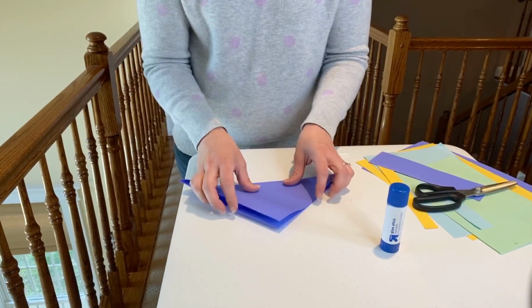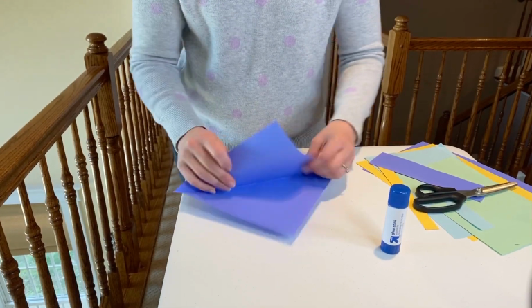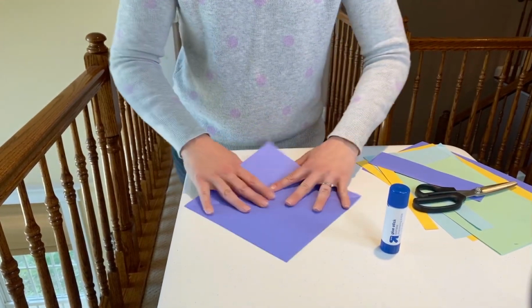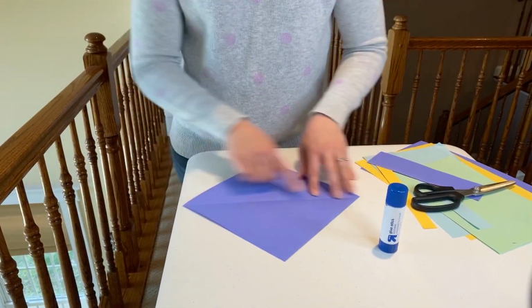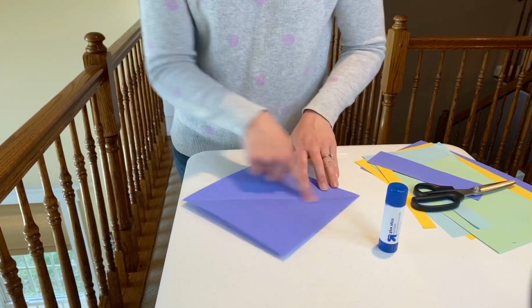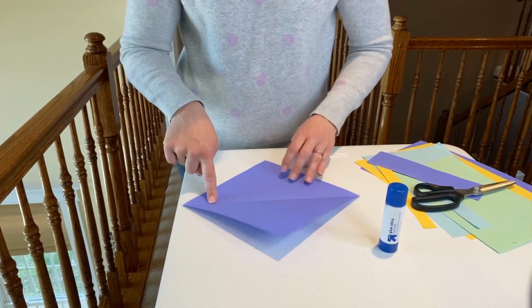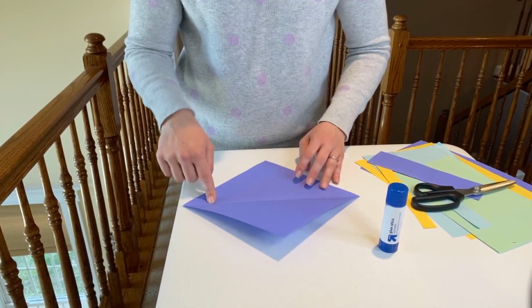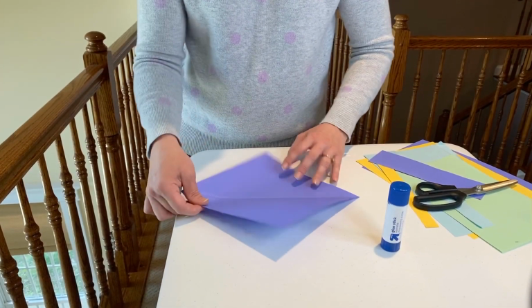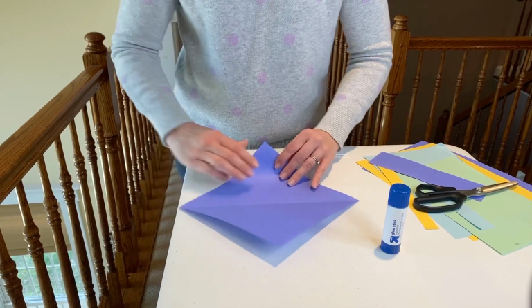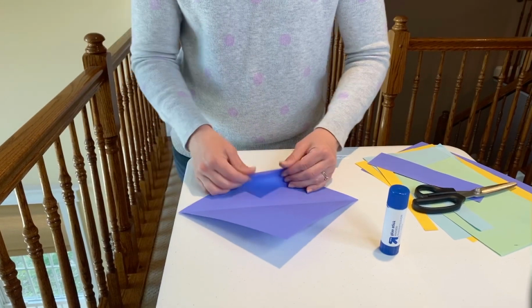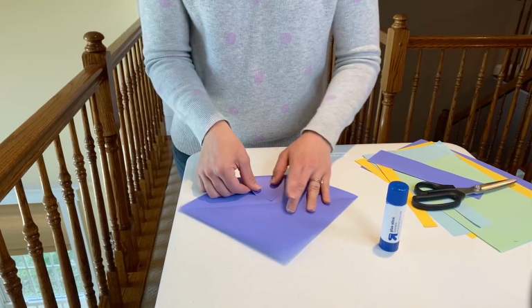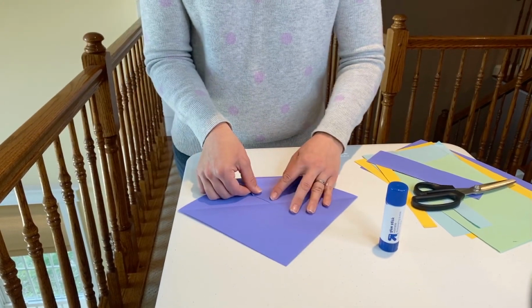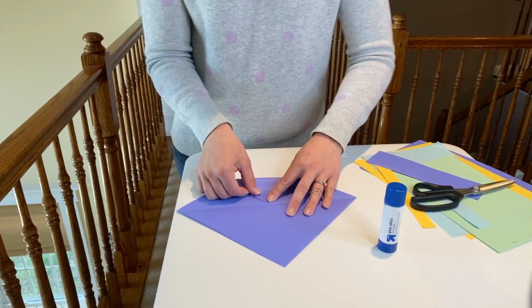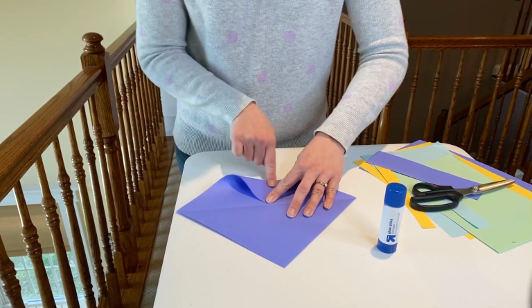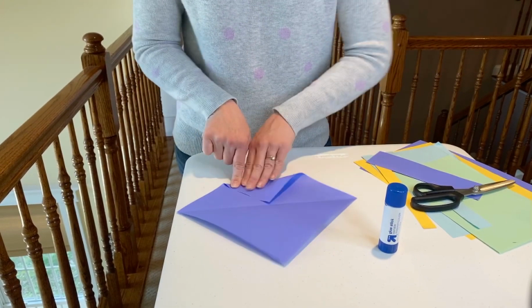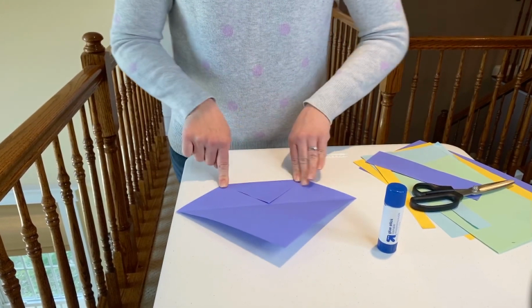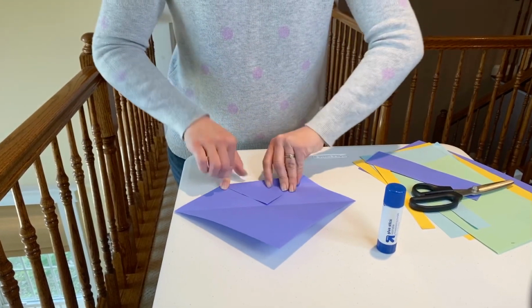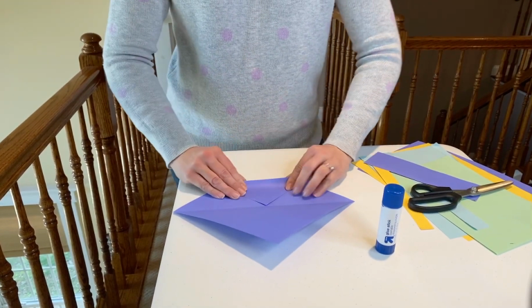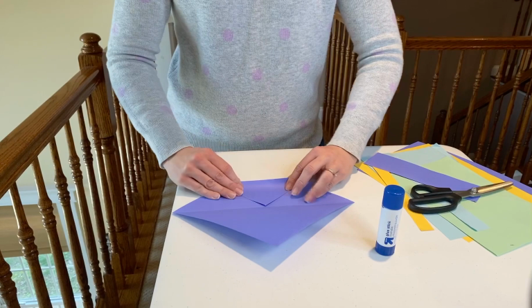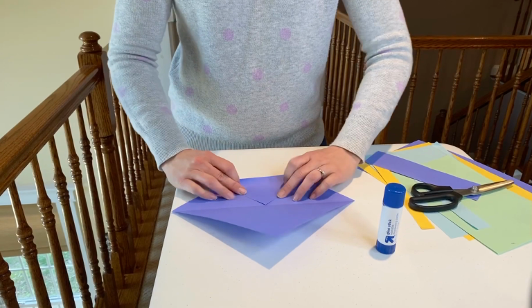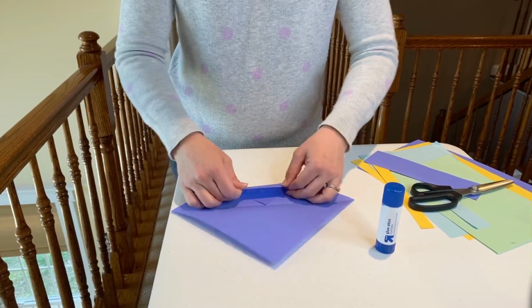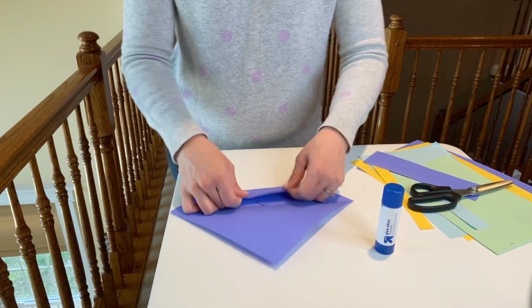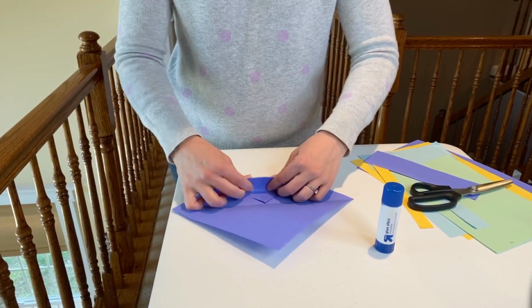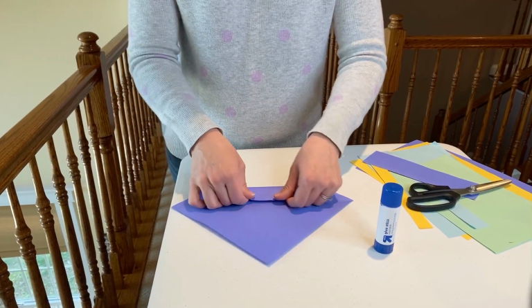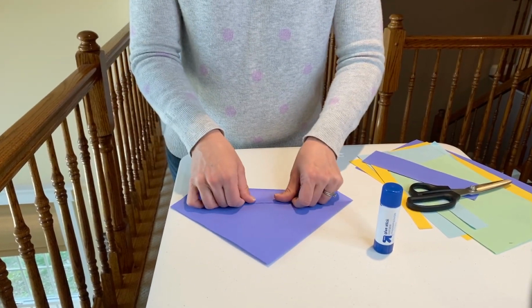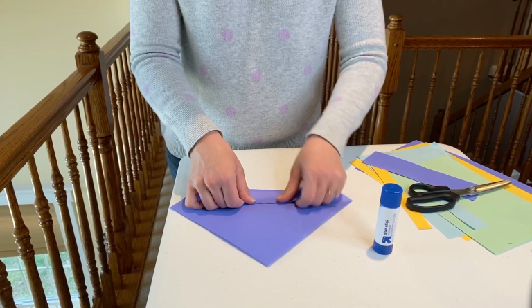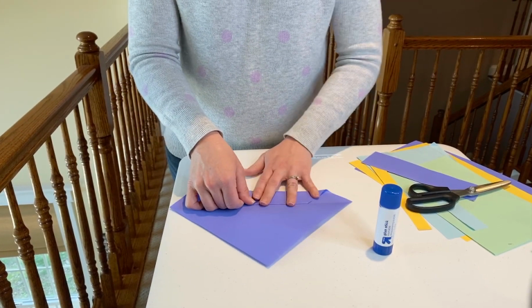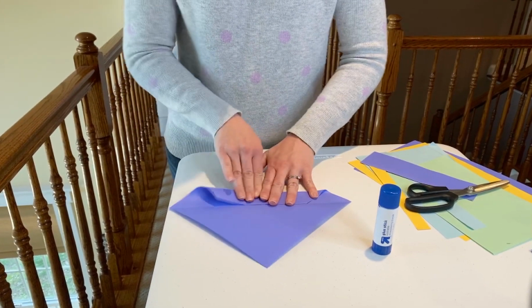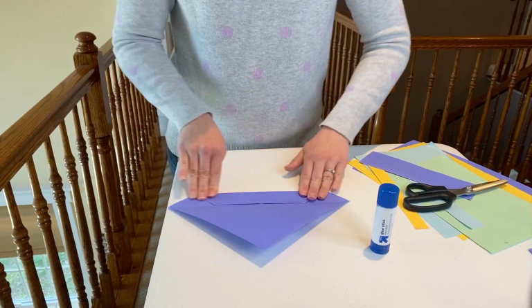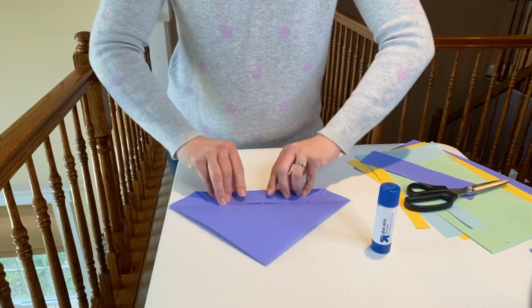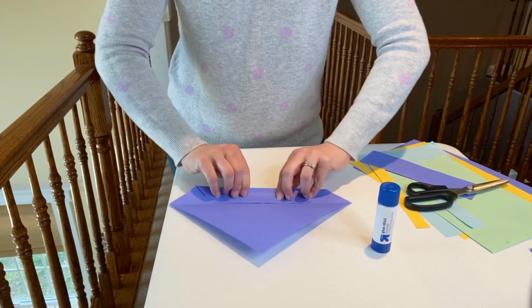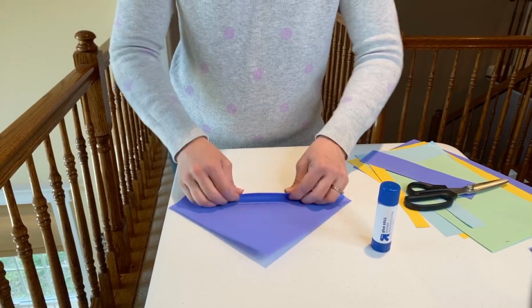Now, when you unfold this, you're going to have a center crease as you see here. Take your bottom corner, fold it right up to your crease and fold tight. Take the bottom and bring it up to the center crease again and fold it down, and do it a third time.